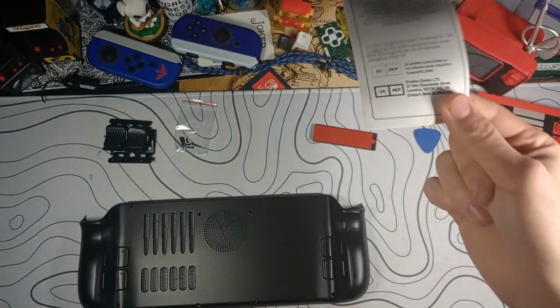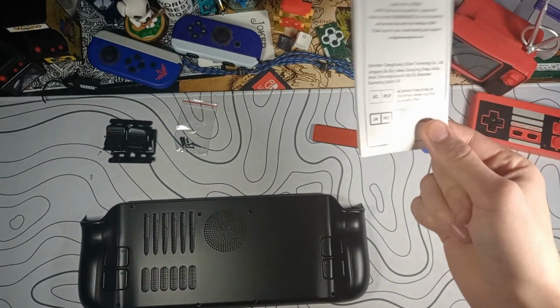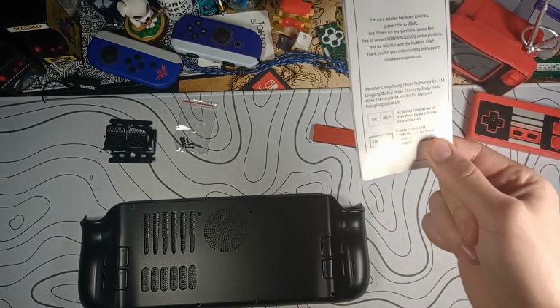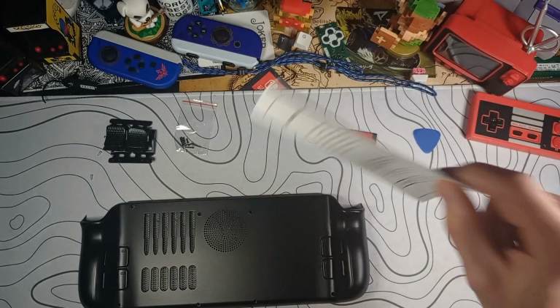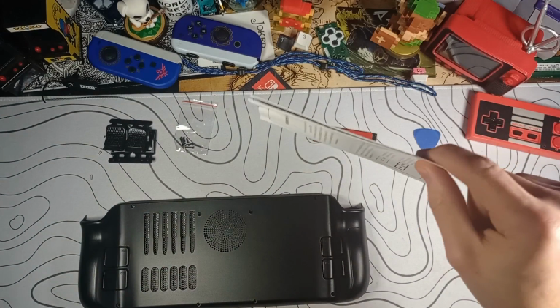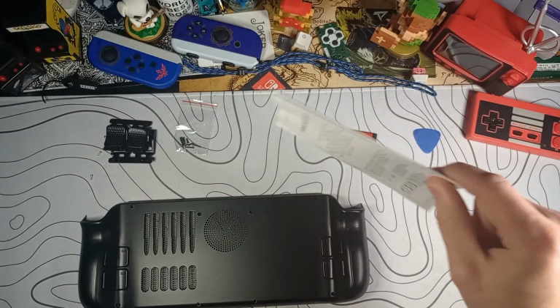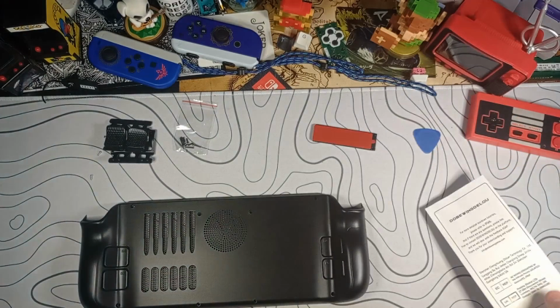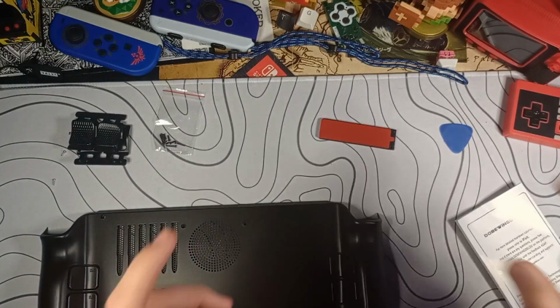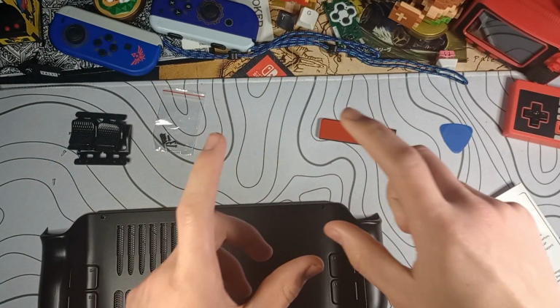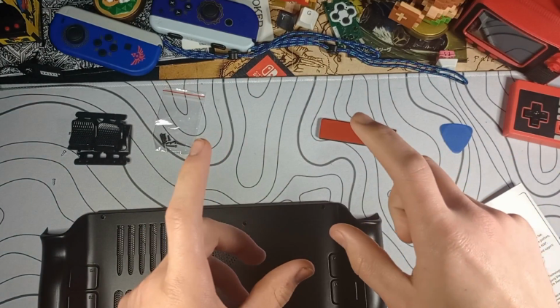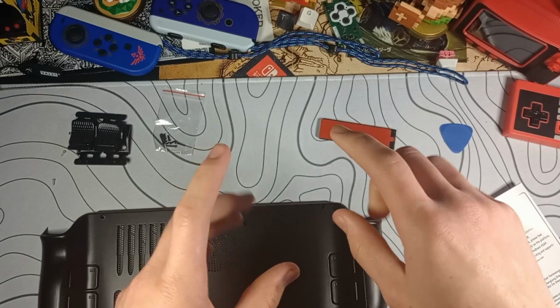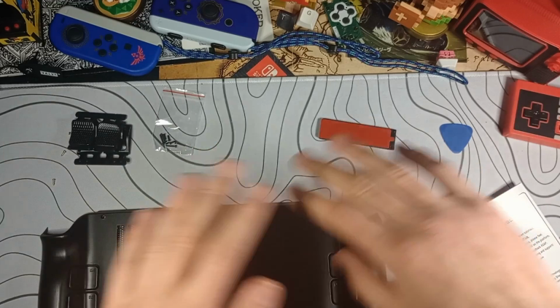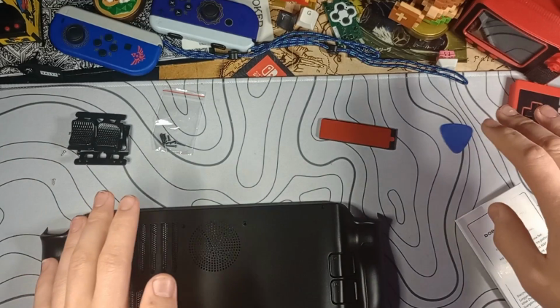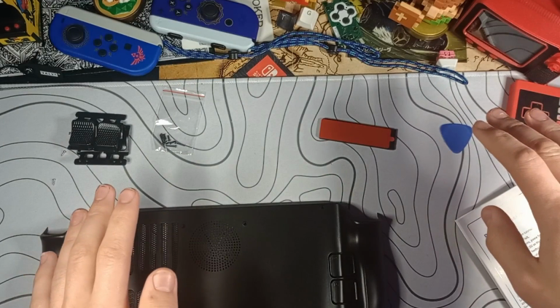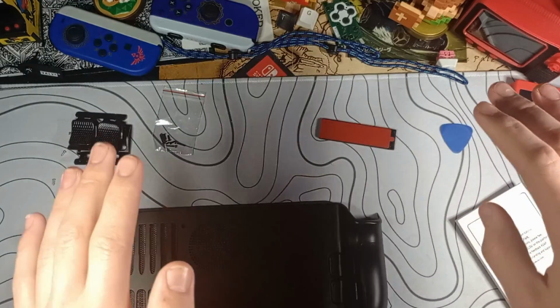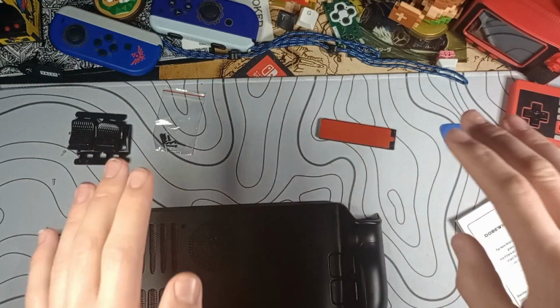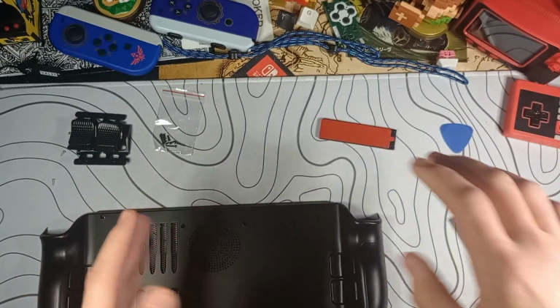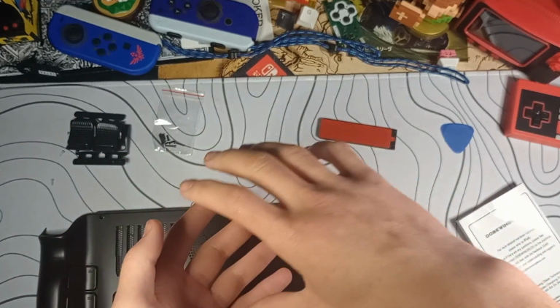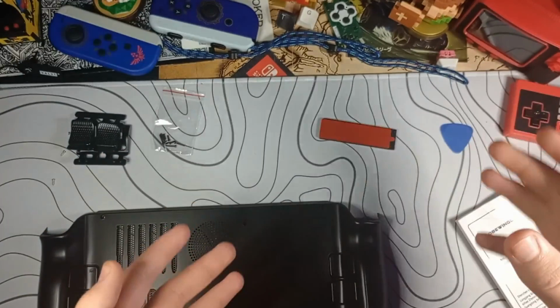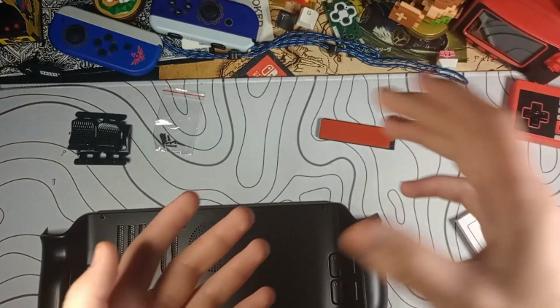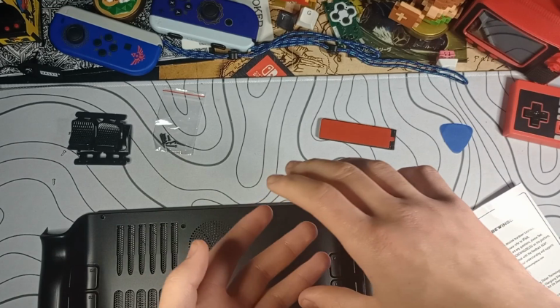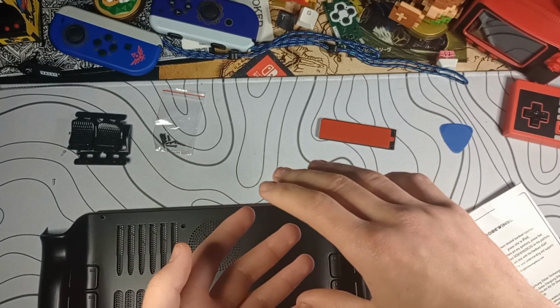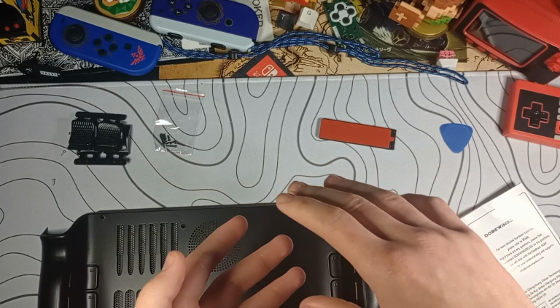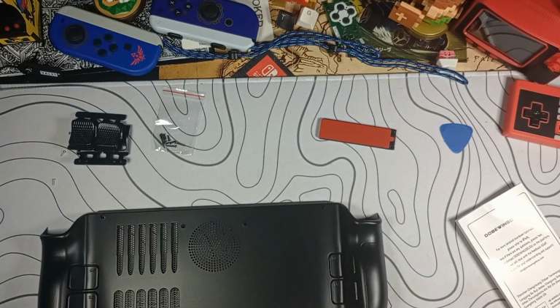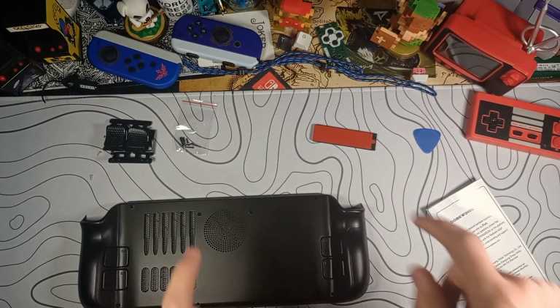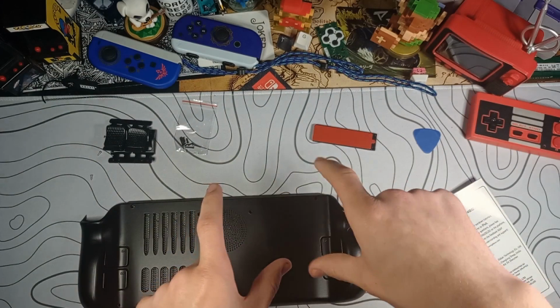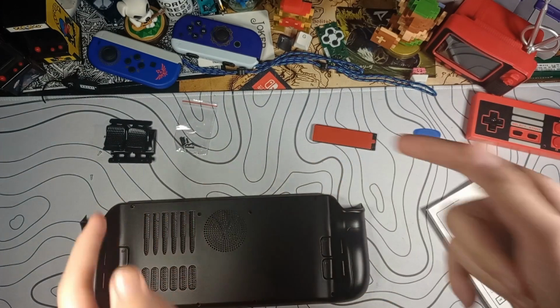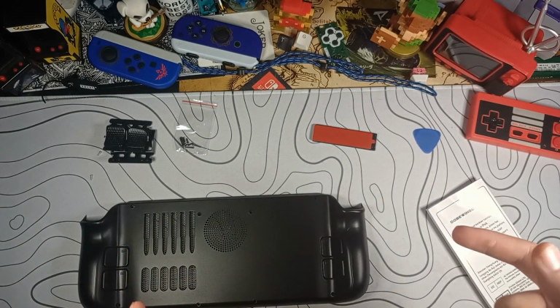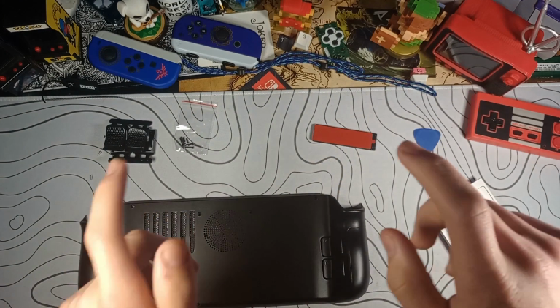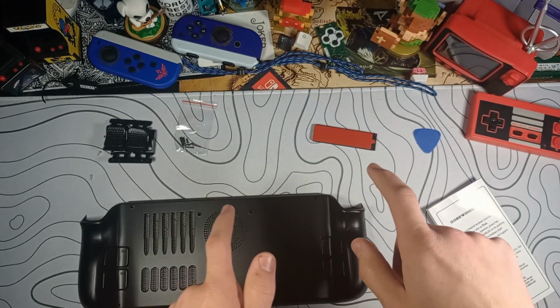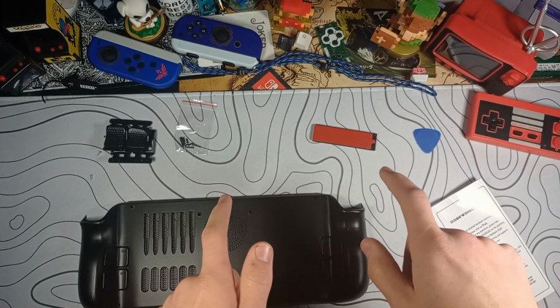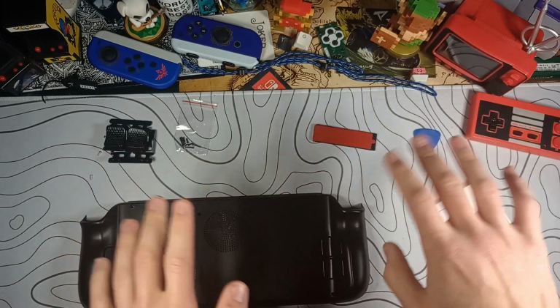Big thing to let you guys know before you take apart your Steam Deck: the microSD card must come out, or you will literally snap it taking the back shell off the way that the Steam Deck is designed. So don't try to remove the back shell if you still have a microSD card in there.